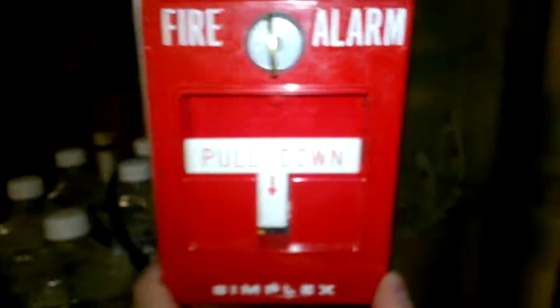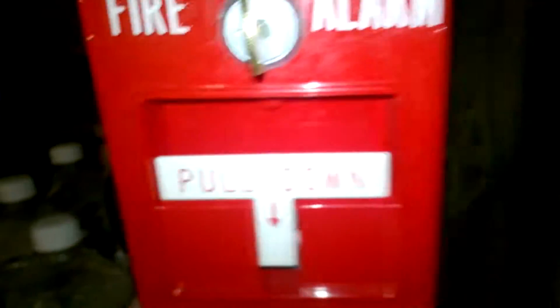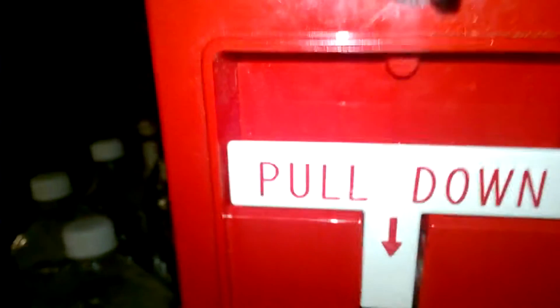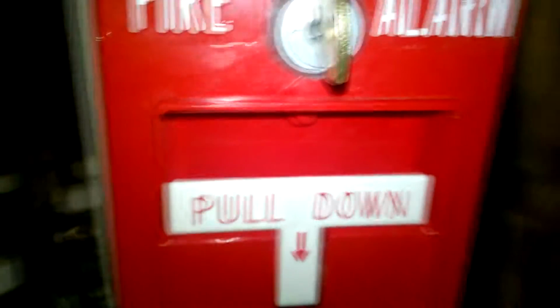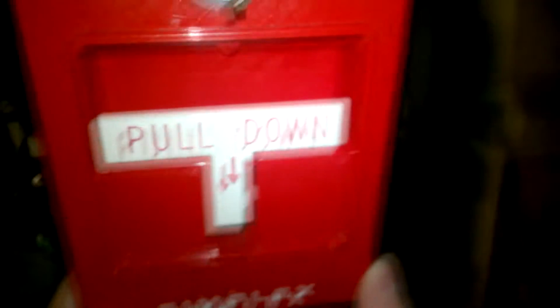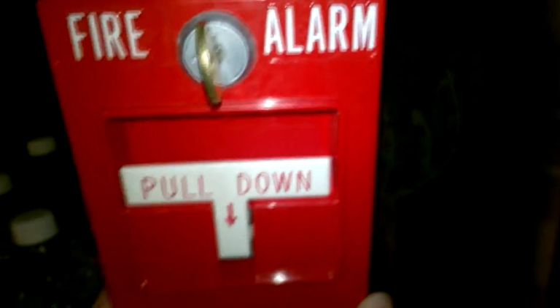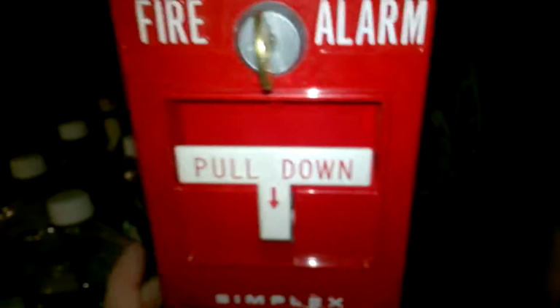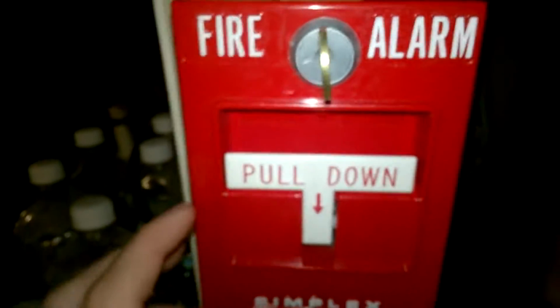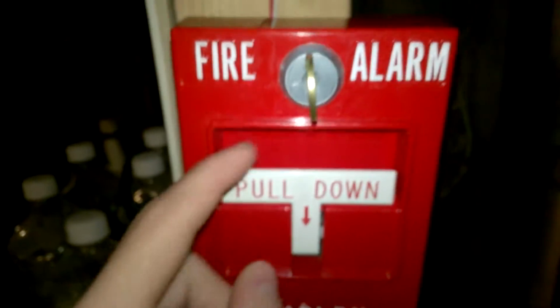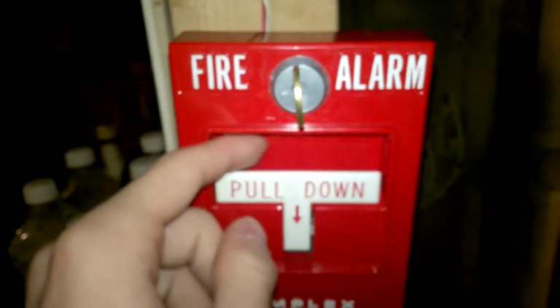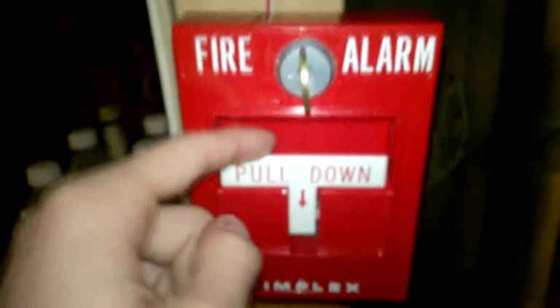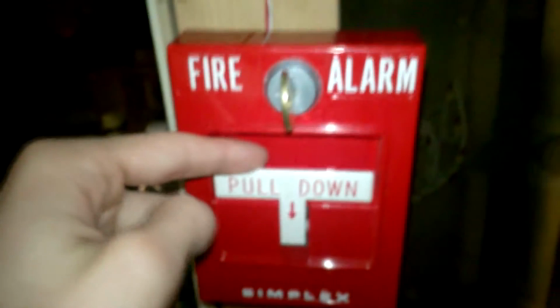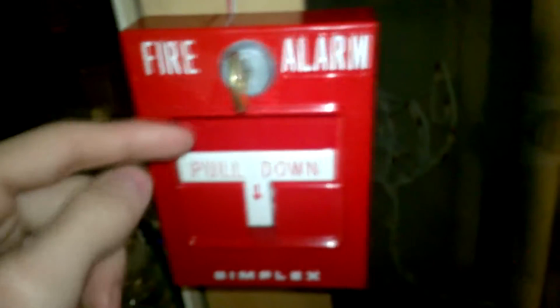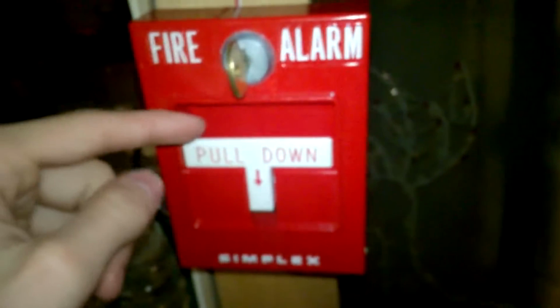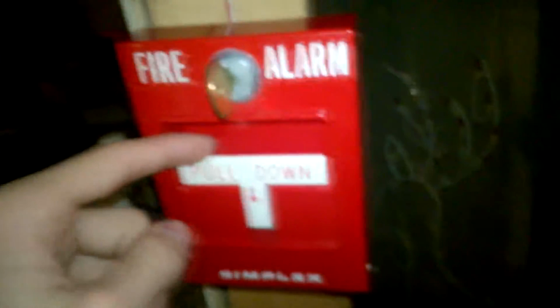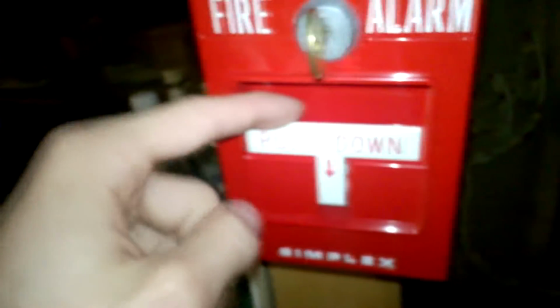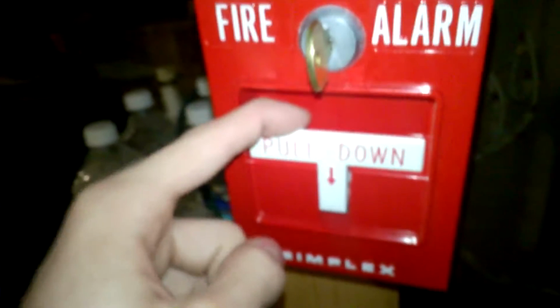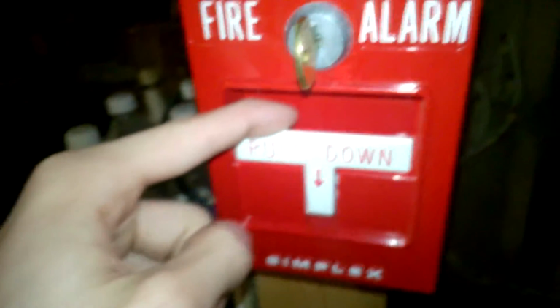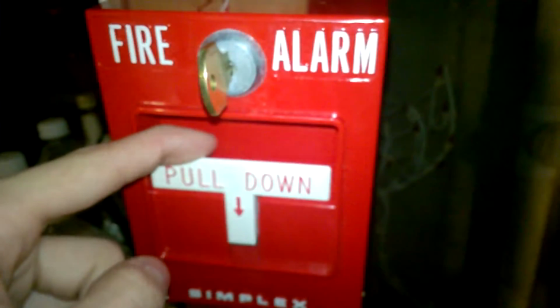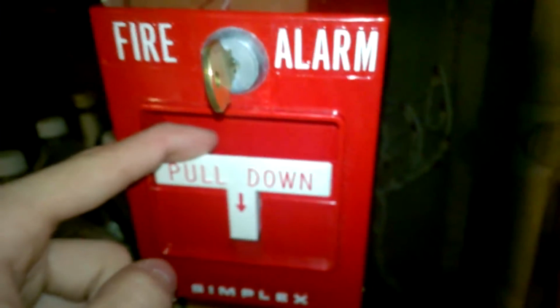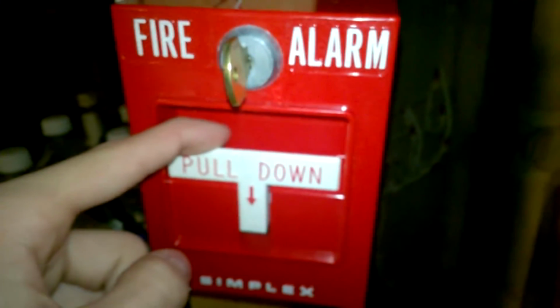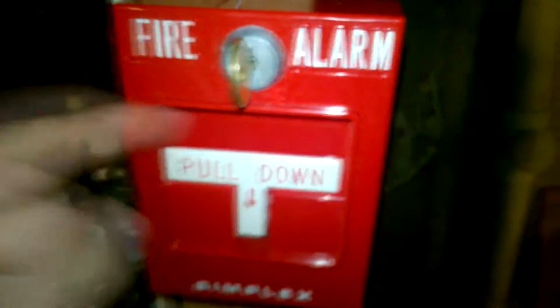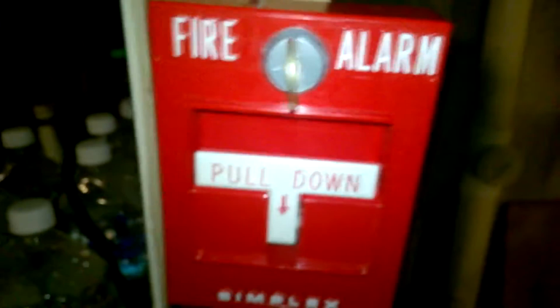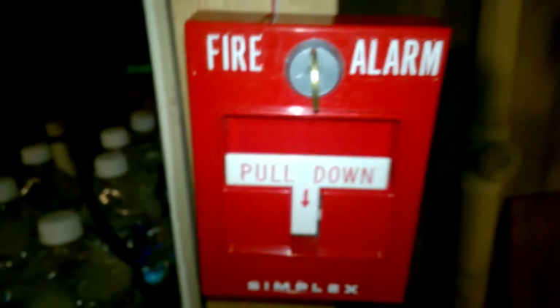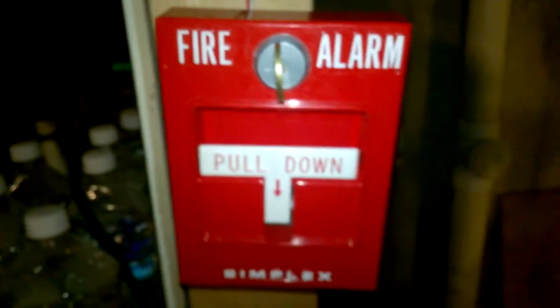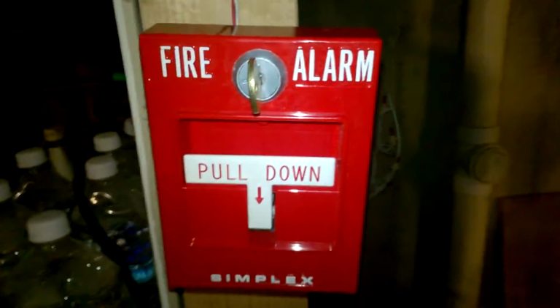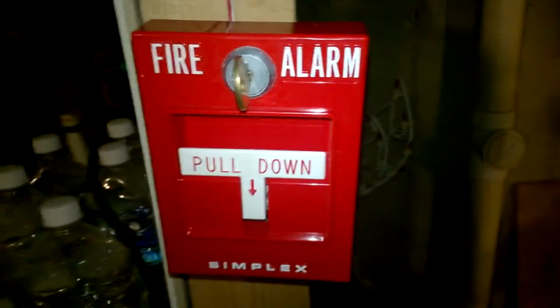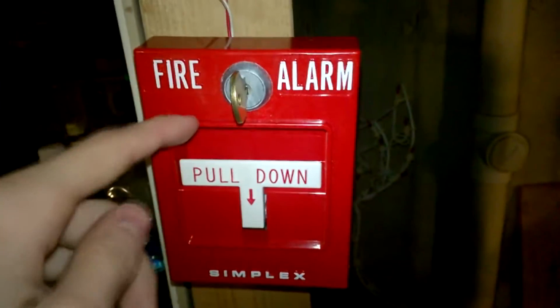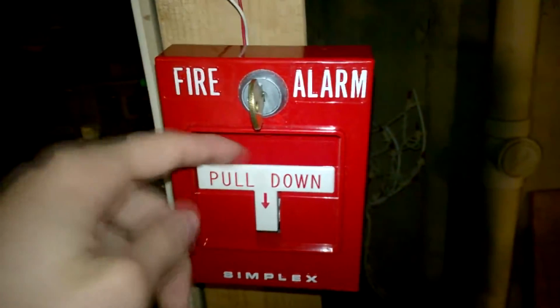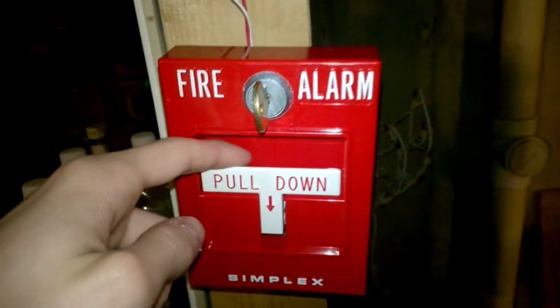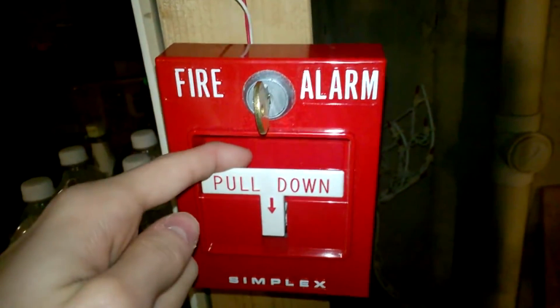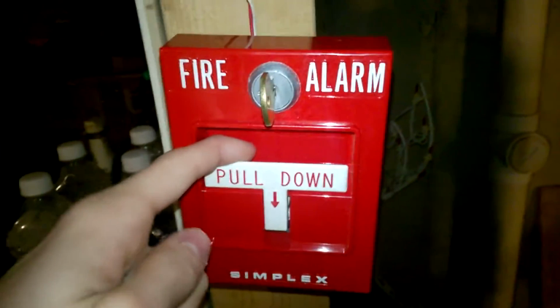I think the next pull station I'm going to go for is probably either a BG-8, a BG-10, or an RS-GT bar. Just because. The focus on this thing is messed up — I am testing out my phone camera, by the way.